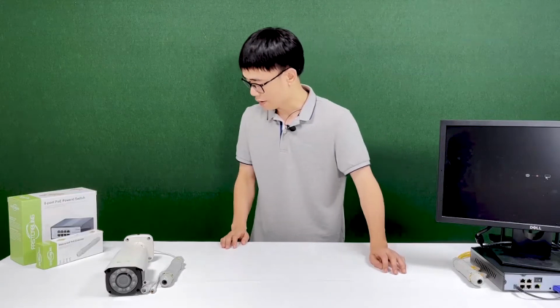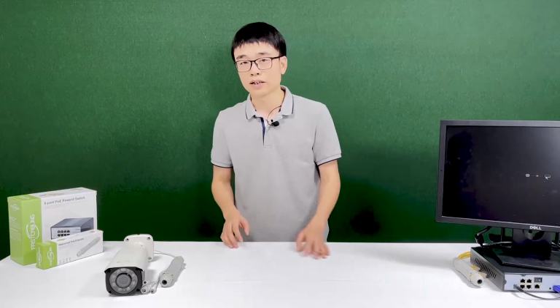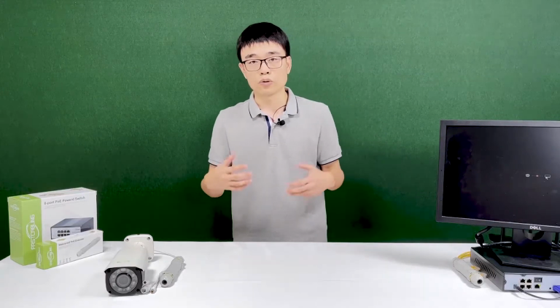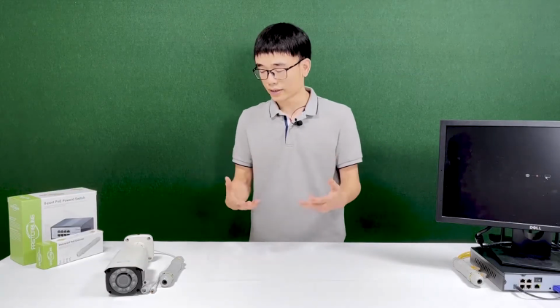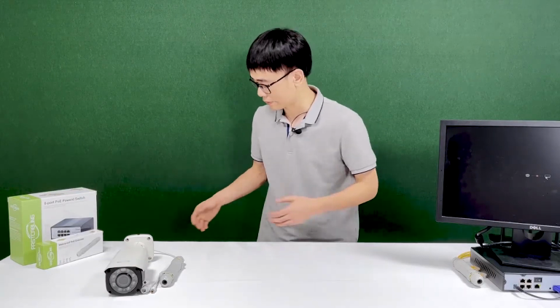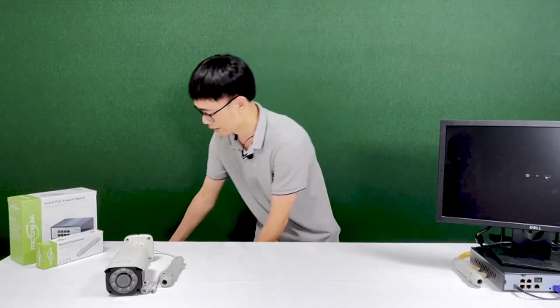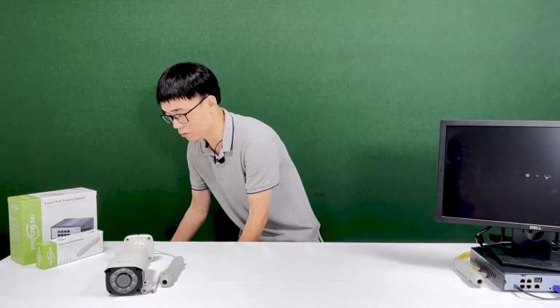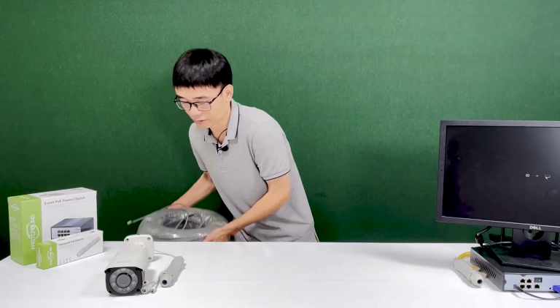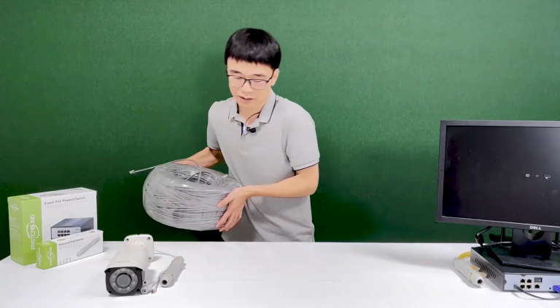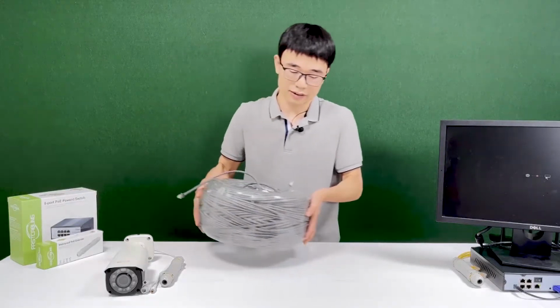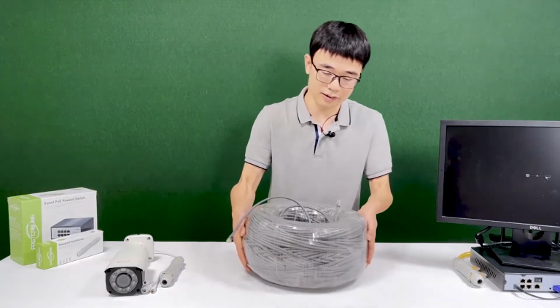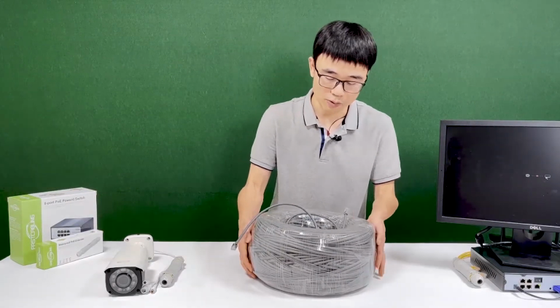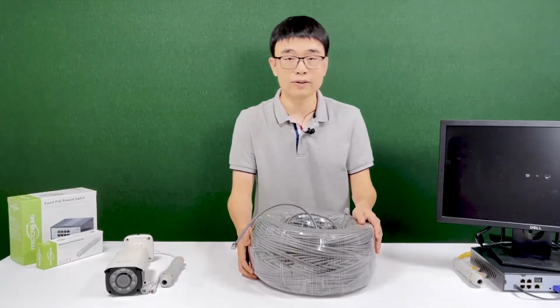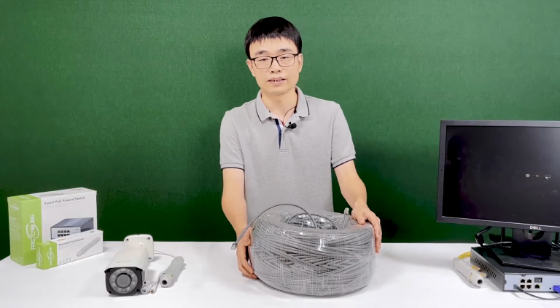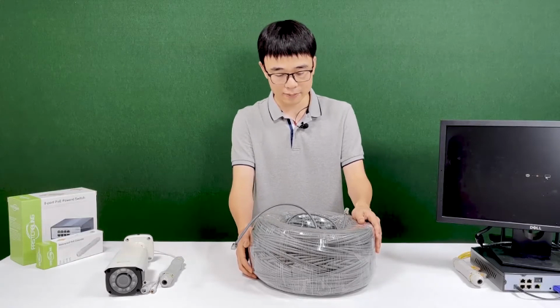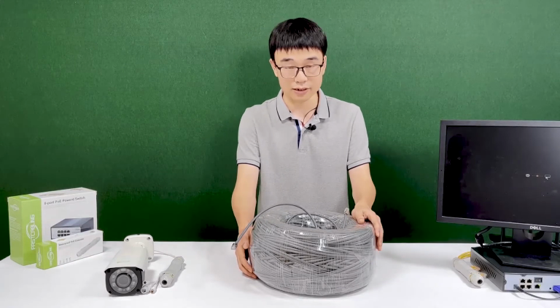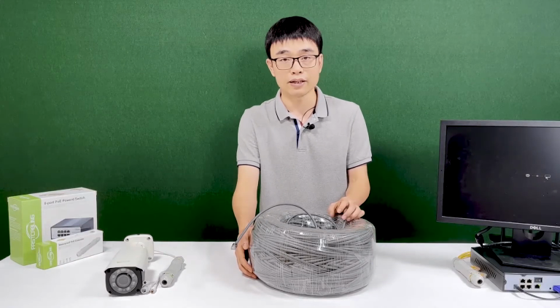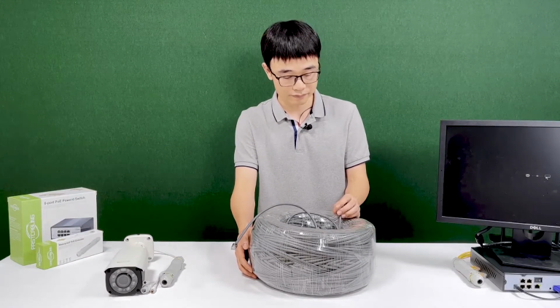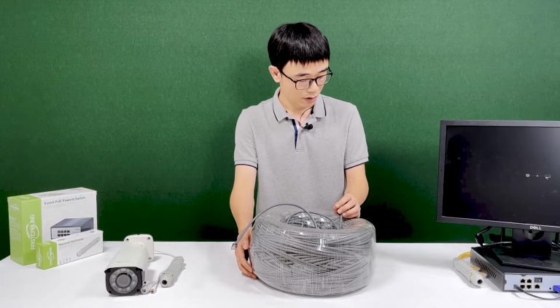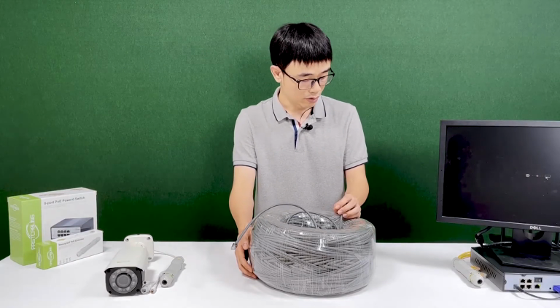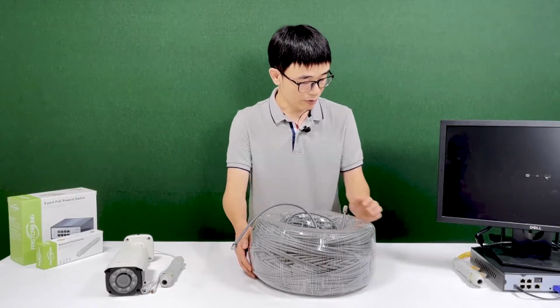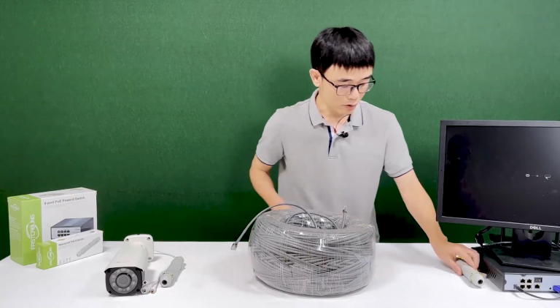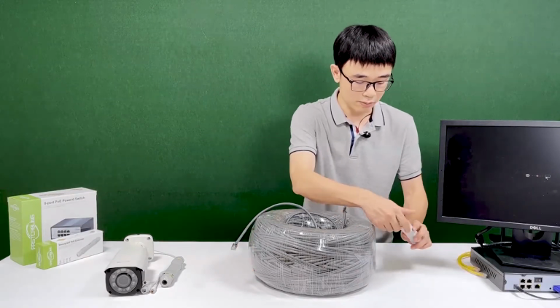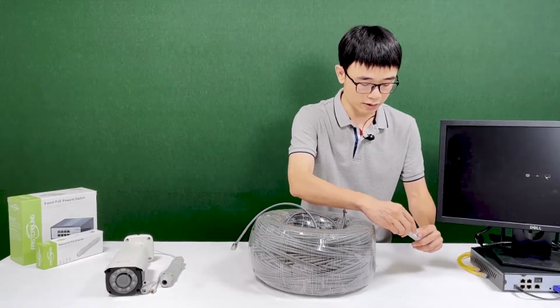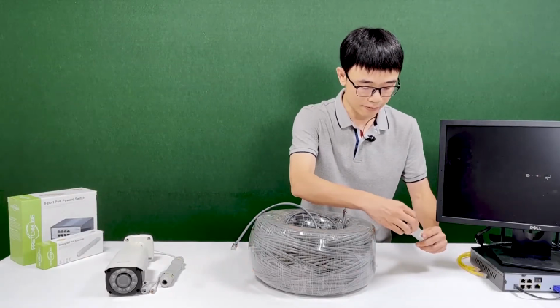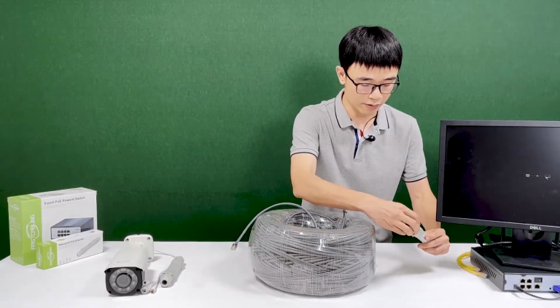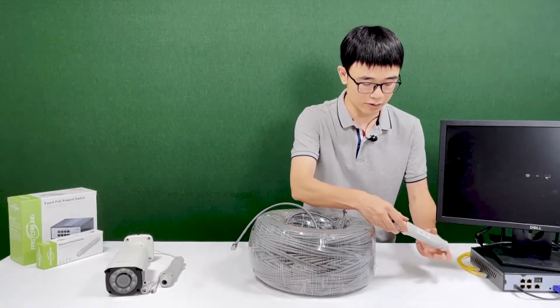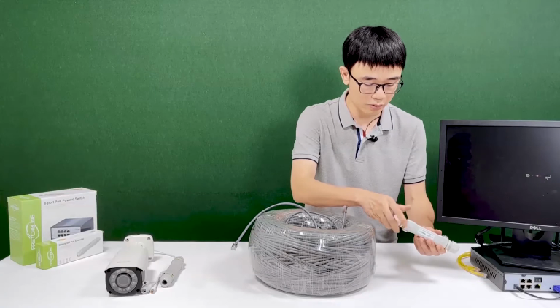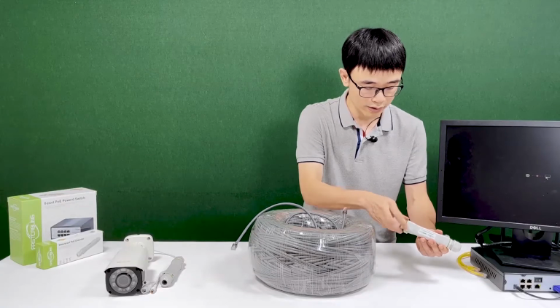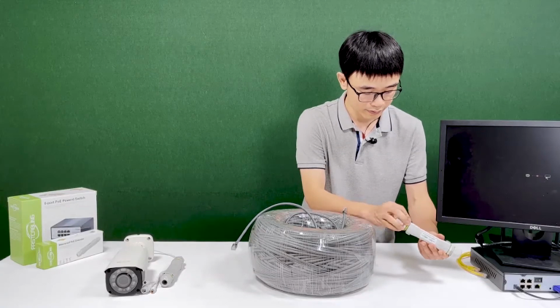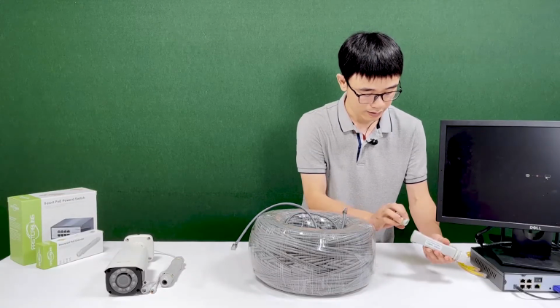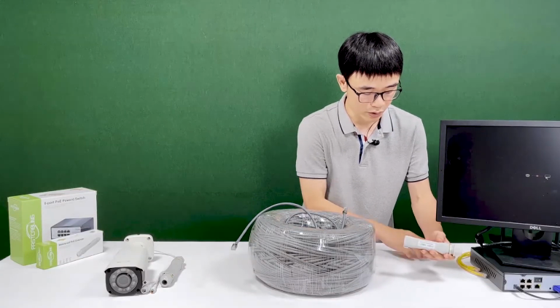Let's do a quick setup and see how it works. This is the 1,000 feet Ethernet cable. First I'm going to remove the cap from the first PoE extender.